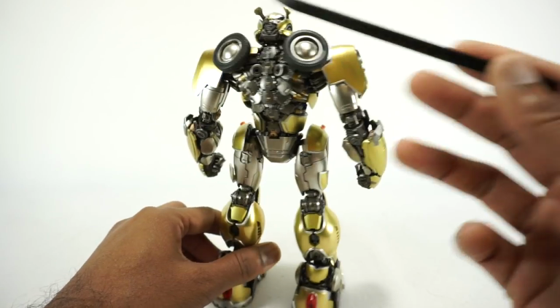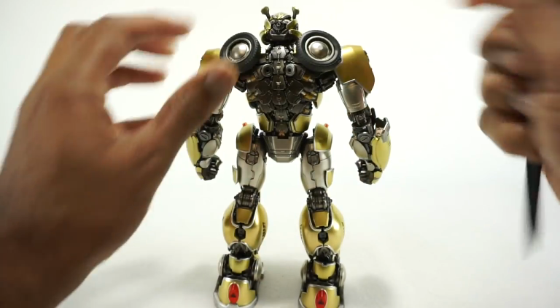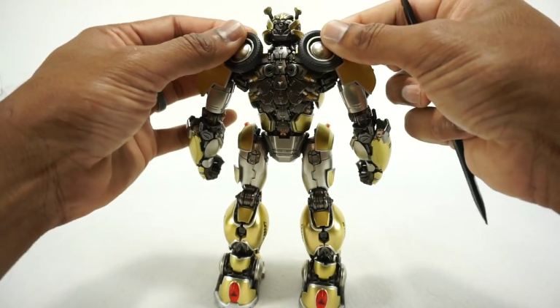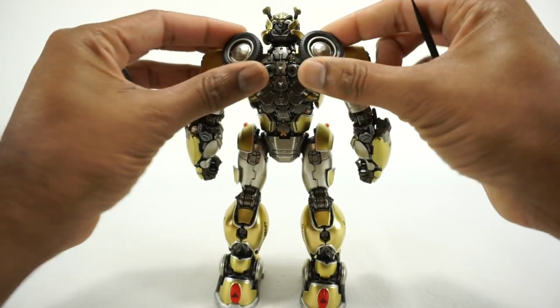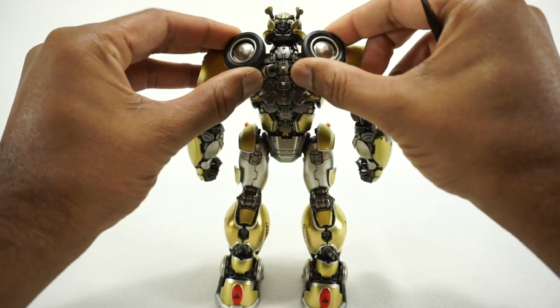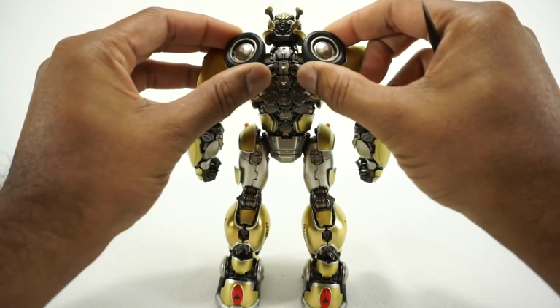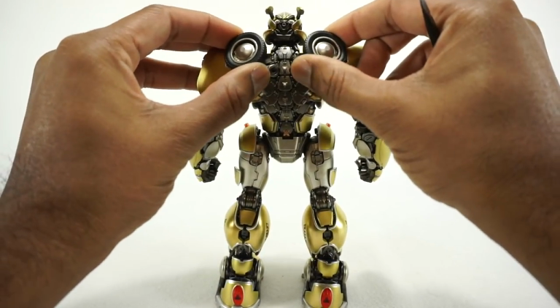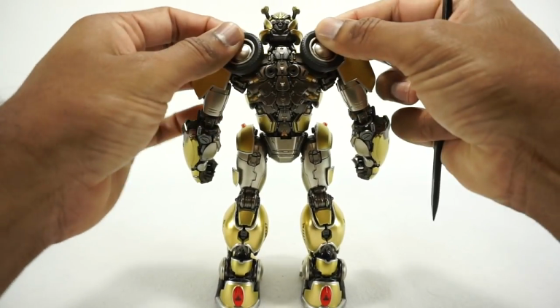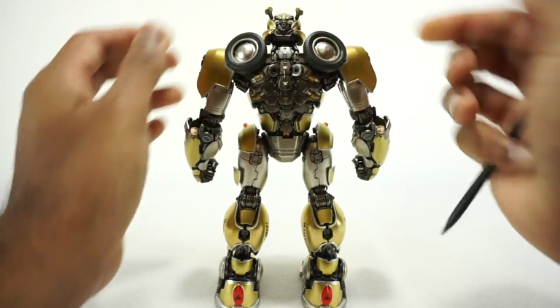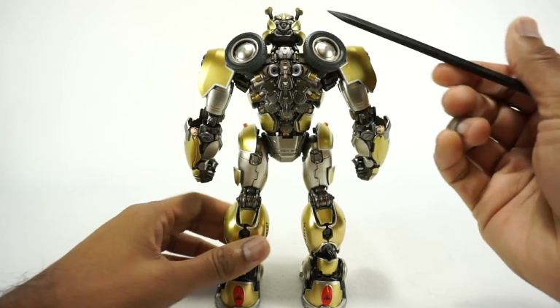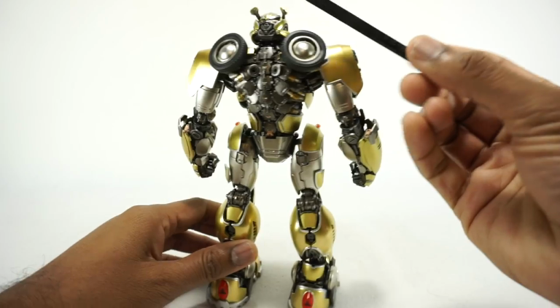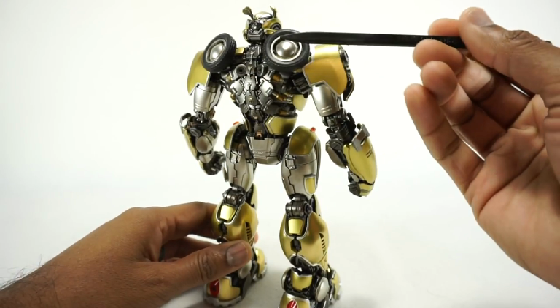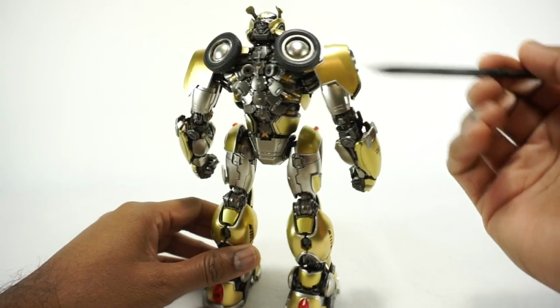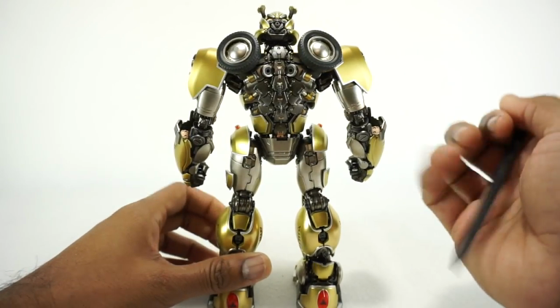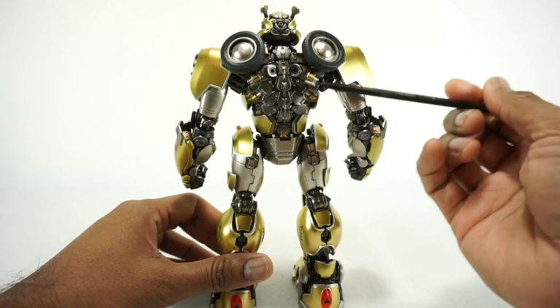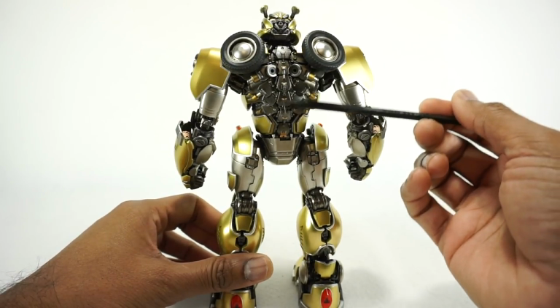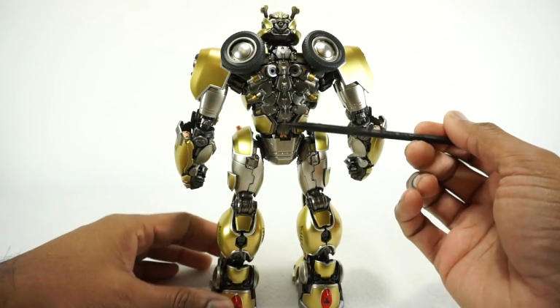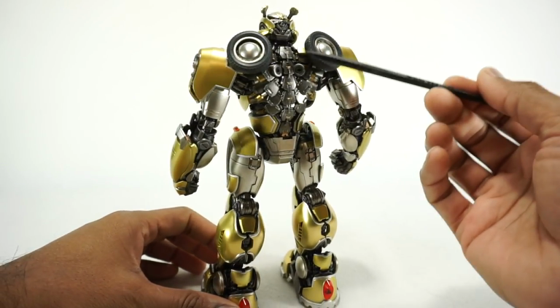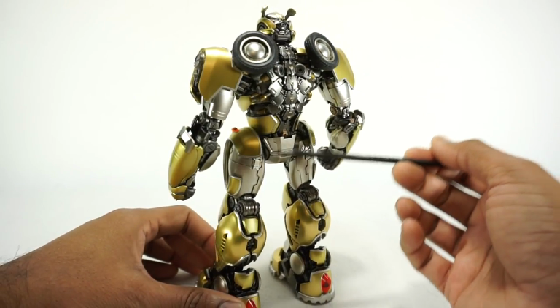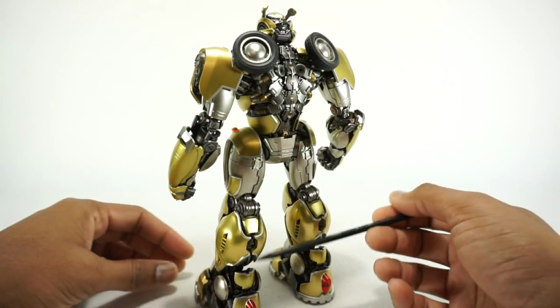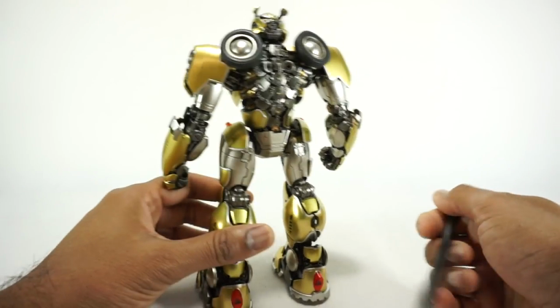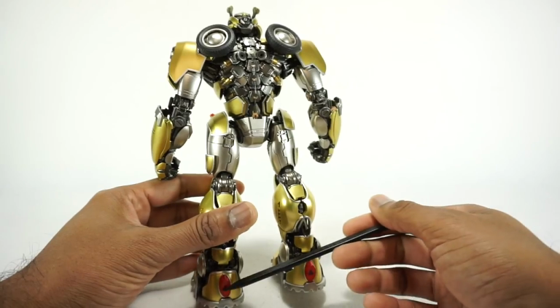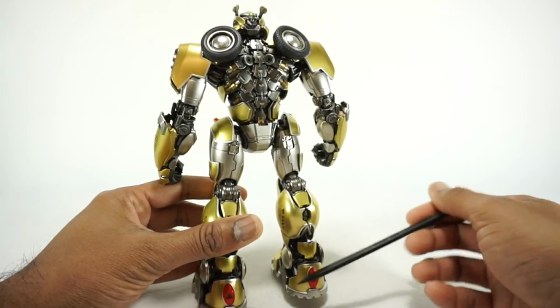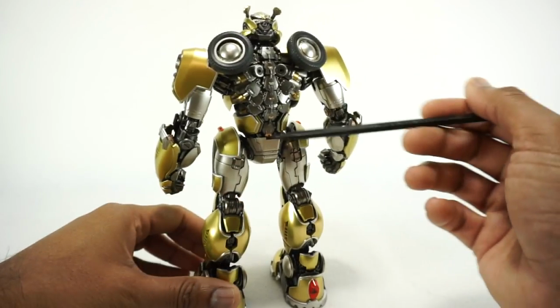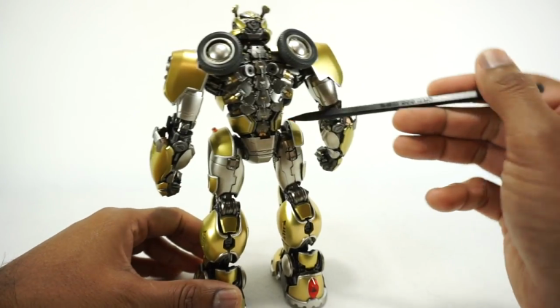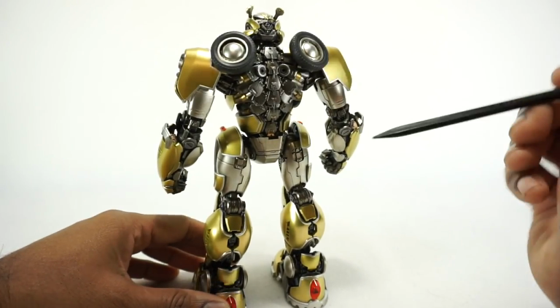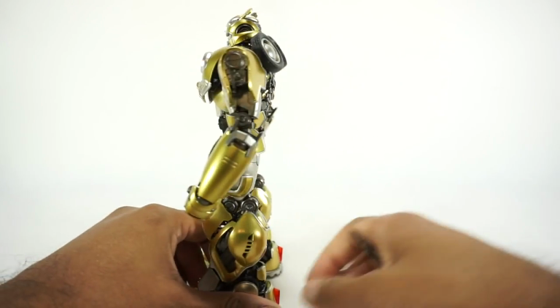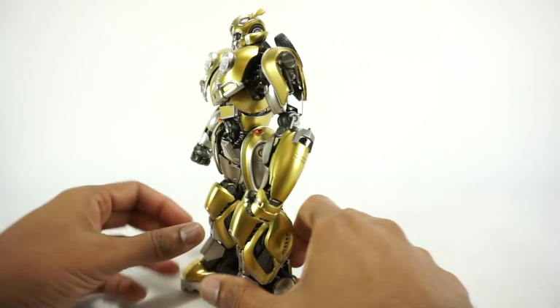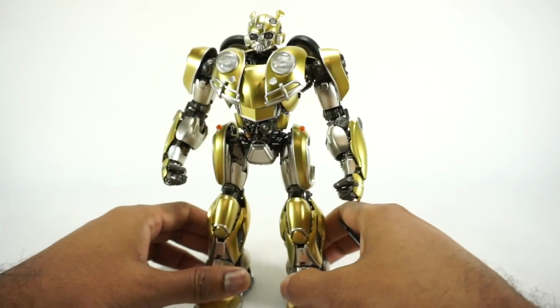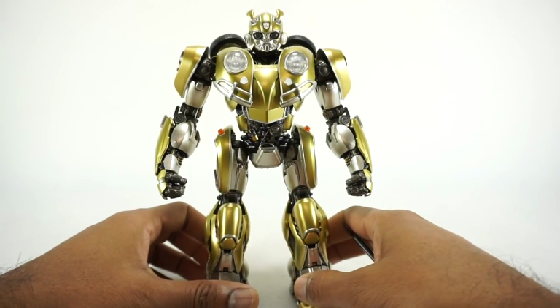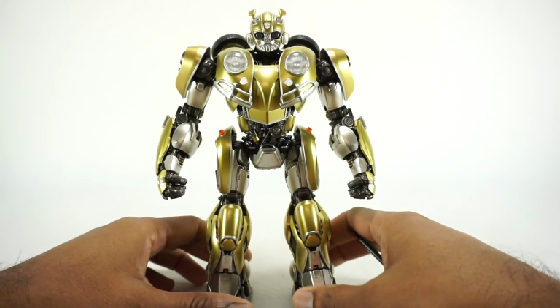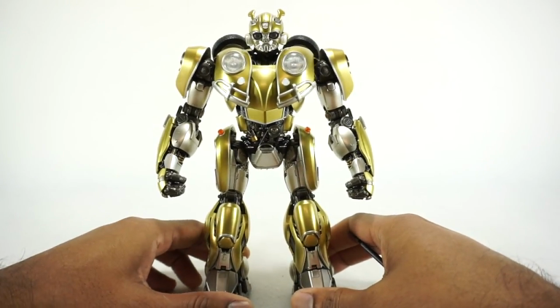Here are the wheels on the back — they have rubber or plastic tires, but there's a lot of nice paint detail there. Fully sculpted detail back here of course. Here are the taillights, turn signals — it really is very, very well done.